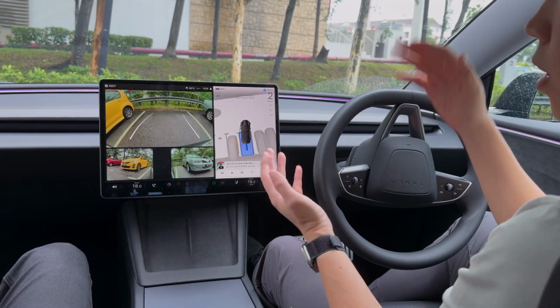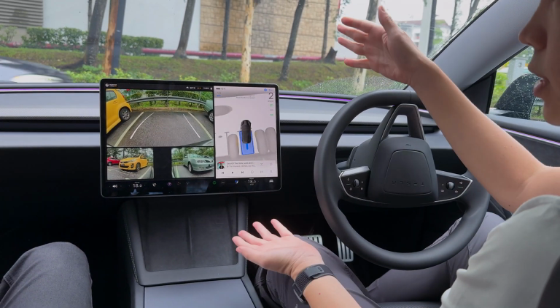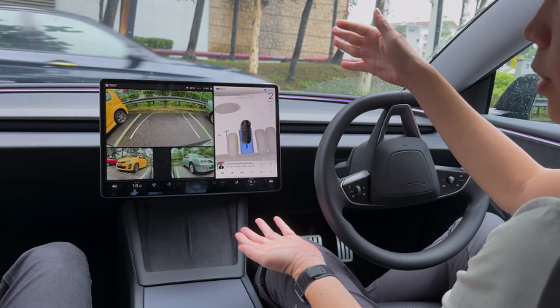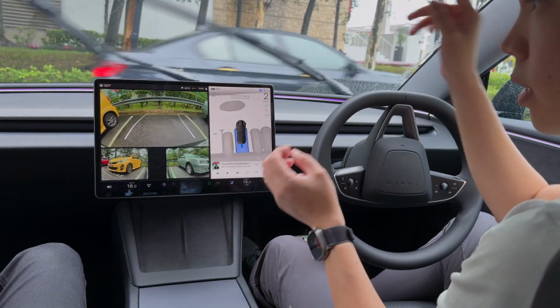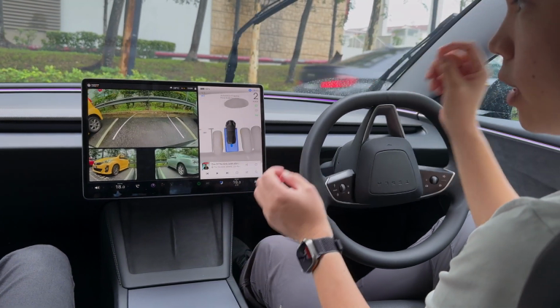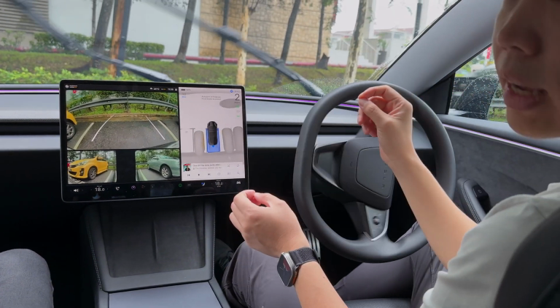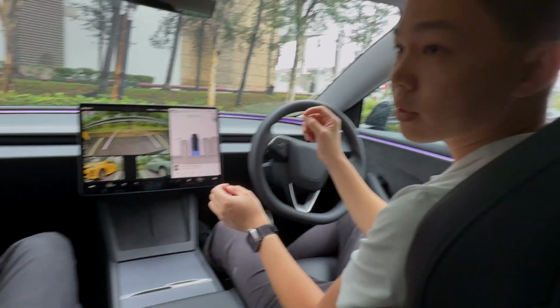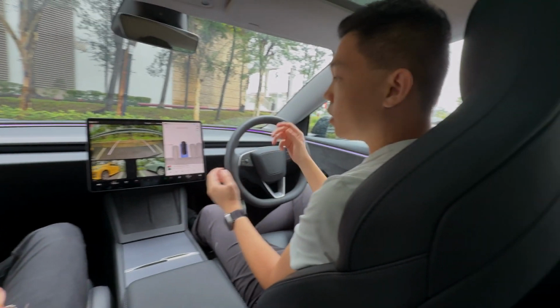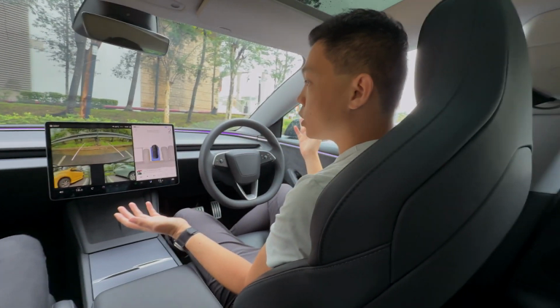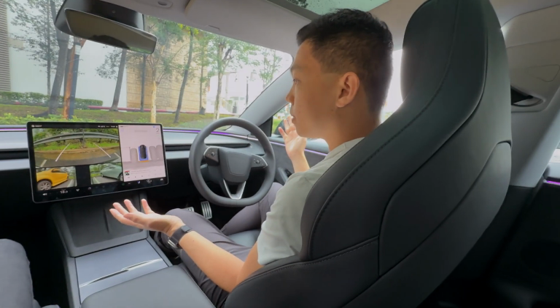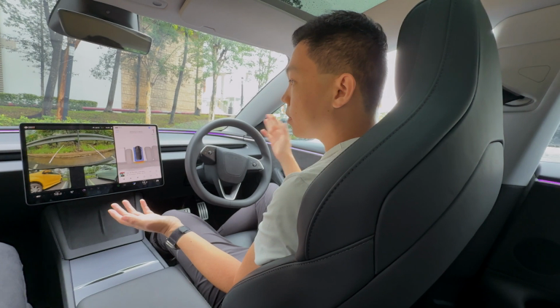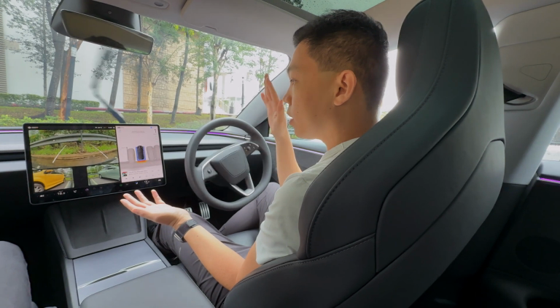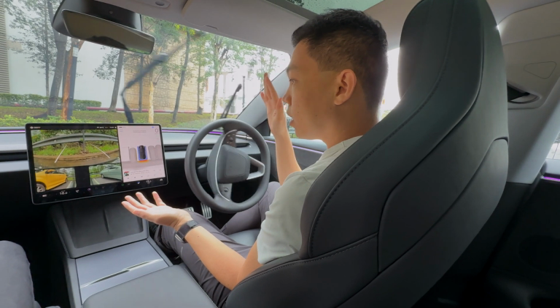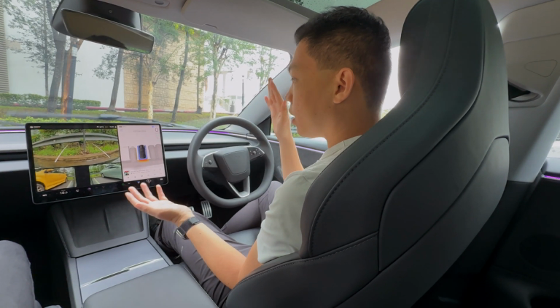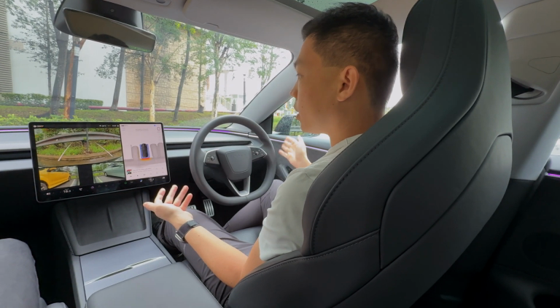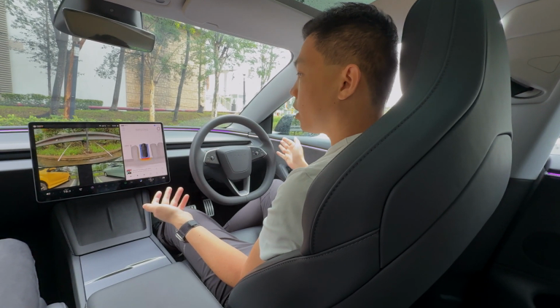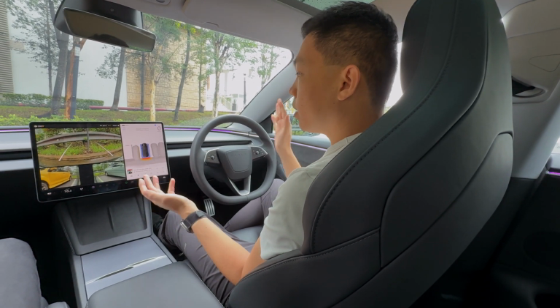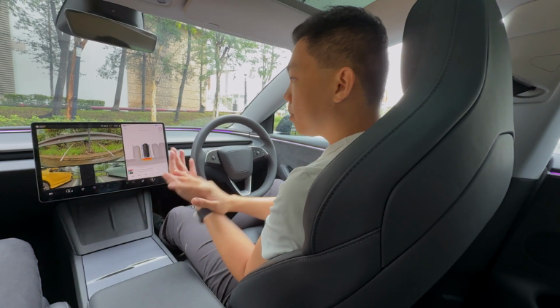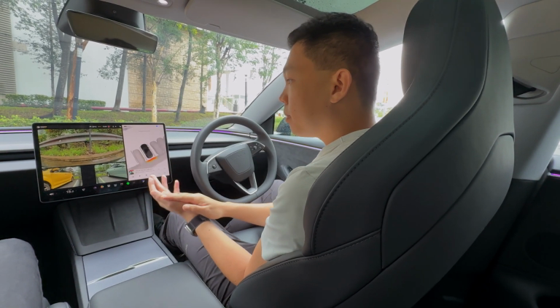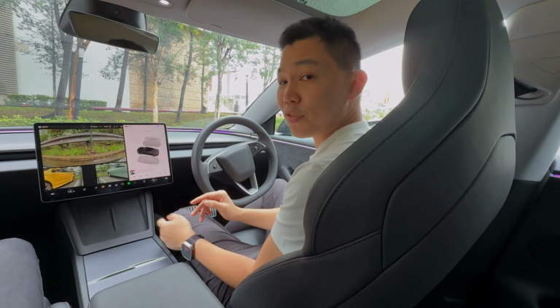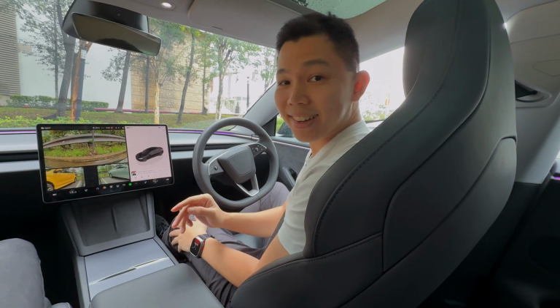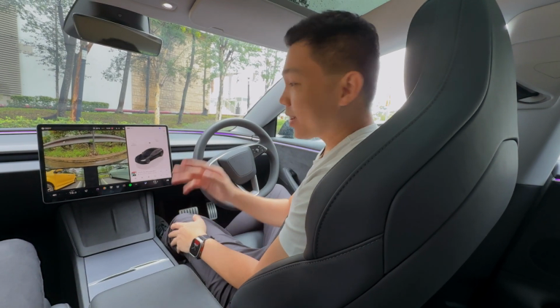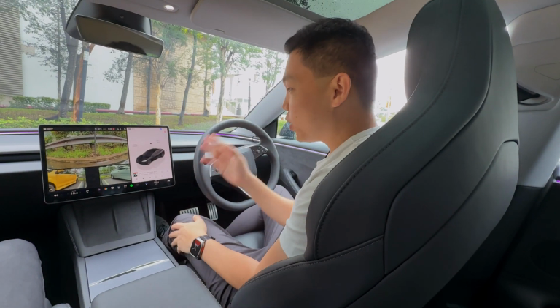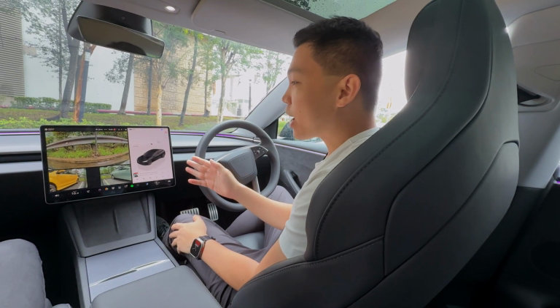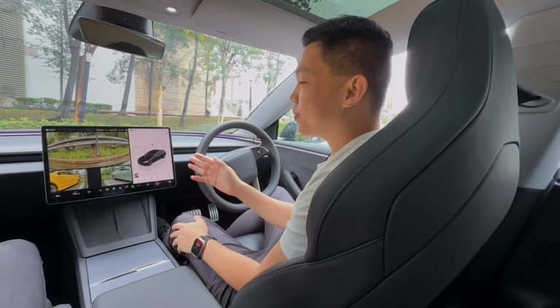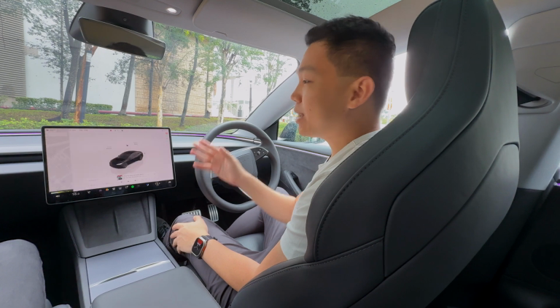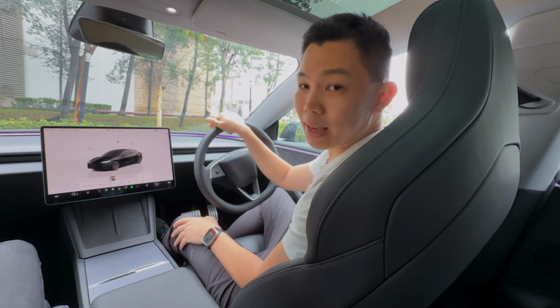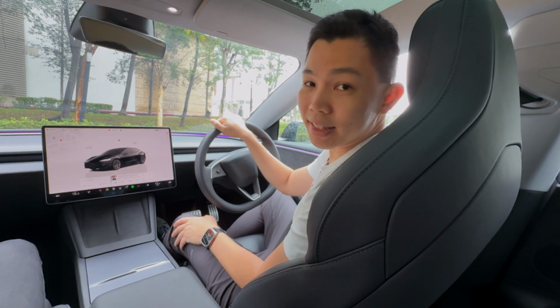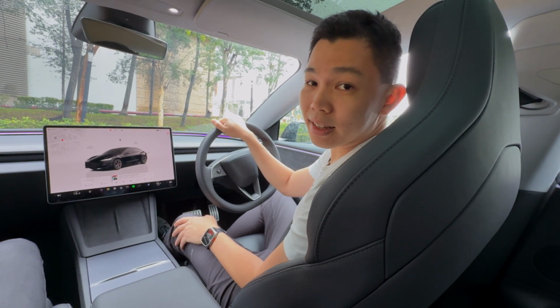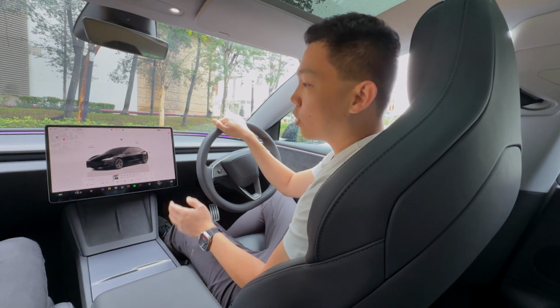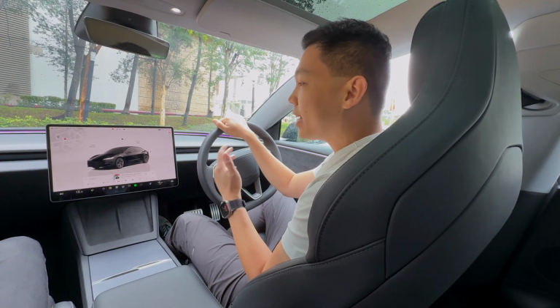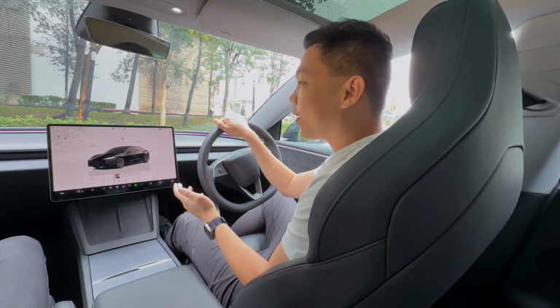All of this is happening in real time, no speed up — and look at that. Perfect! The human driver would be of similar capability, and you're not waiting that long.